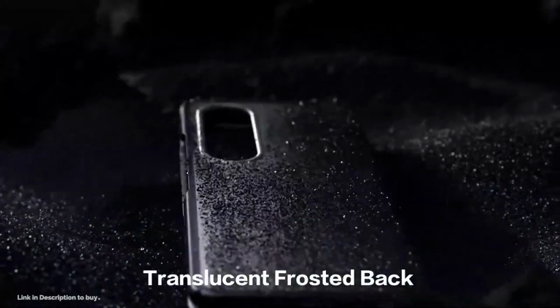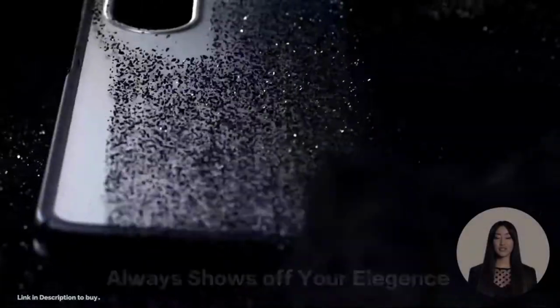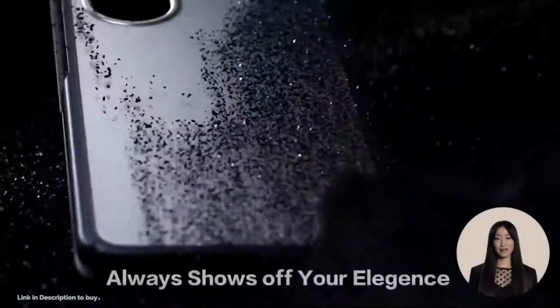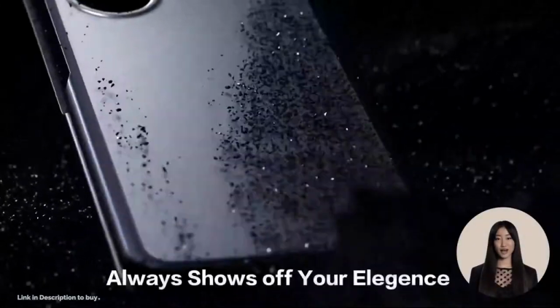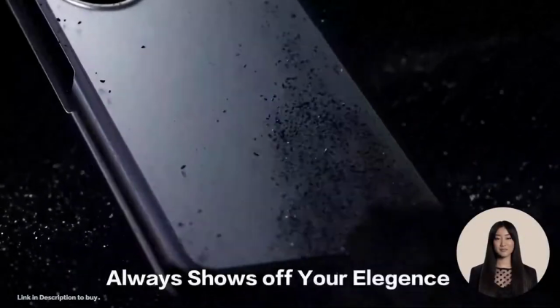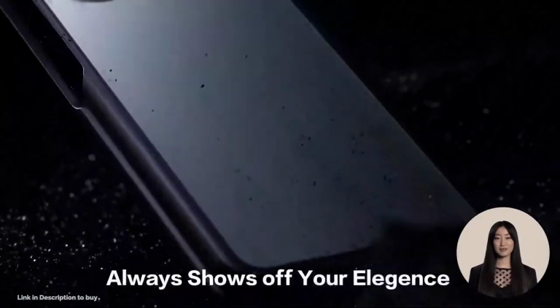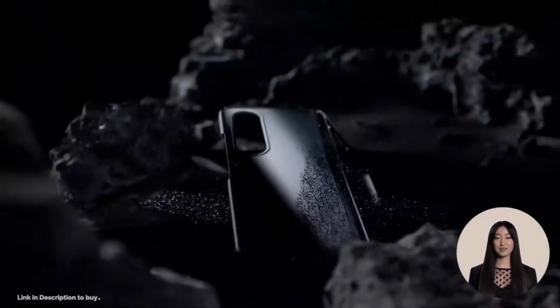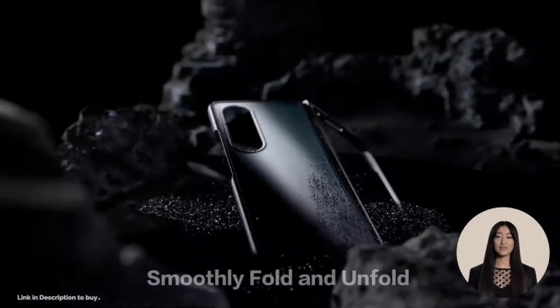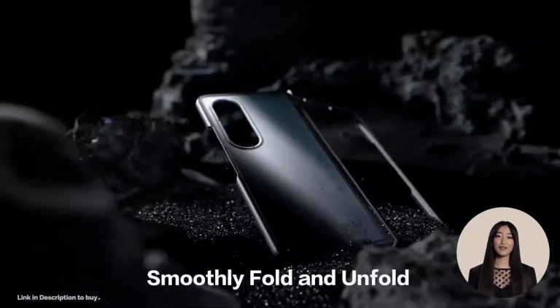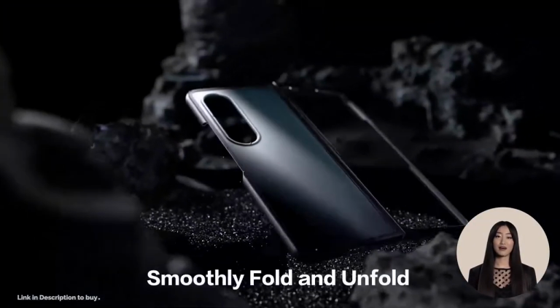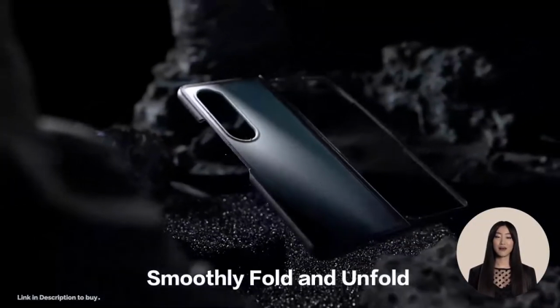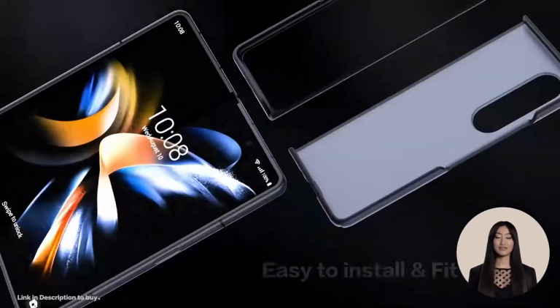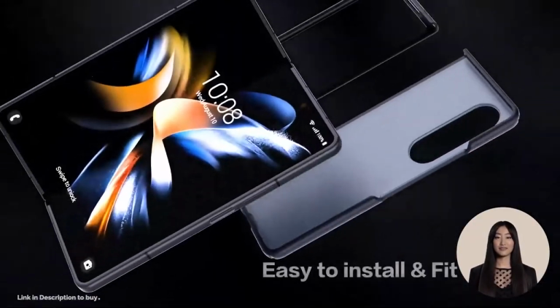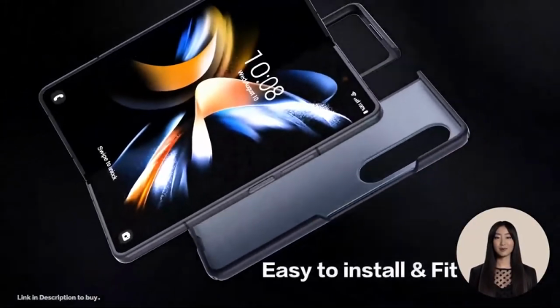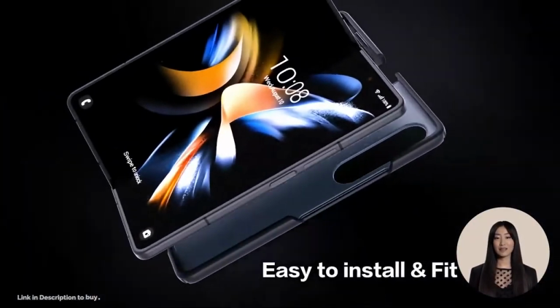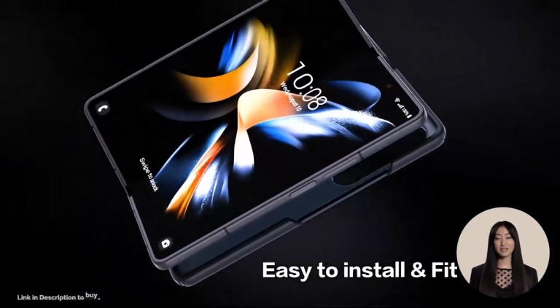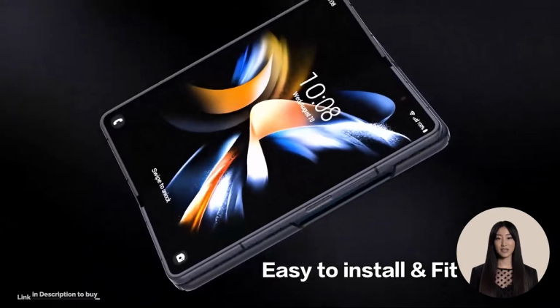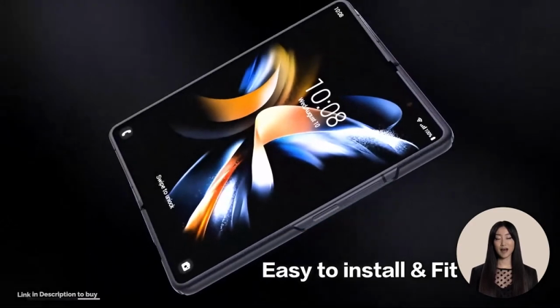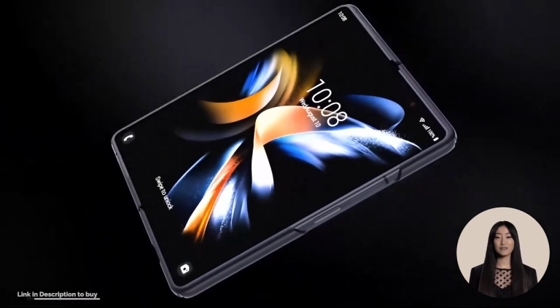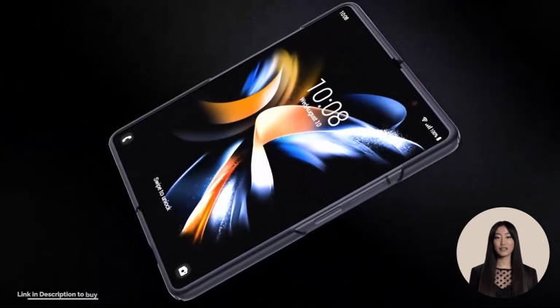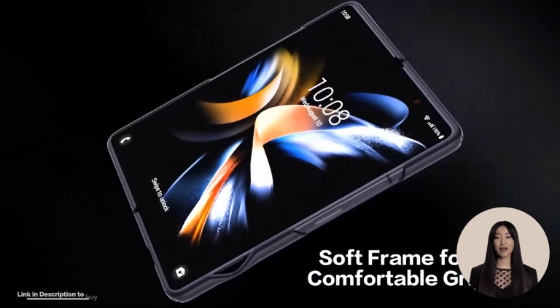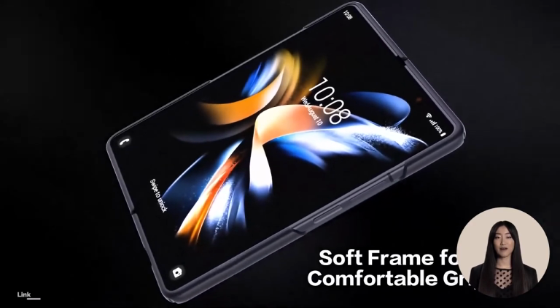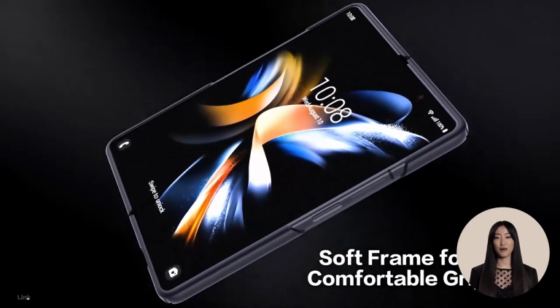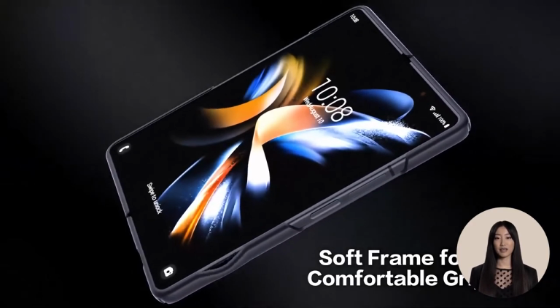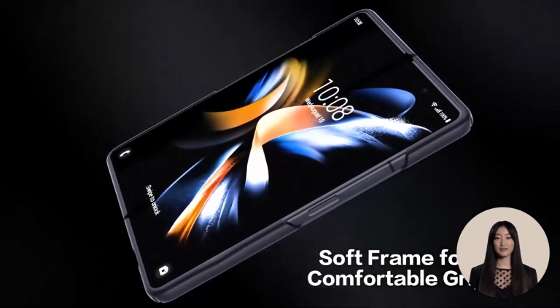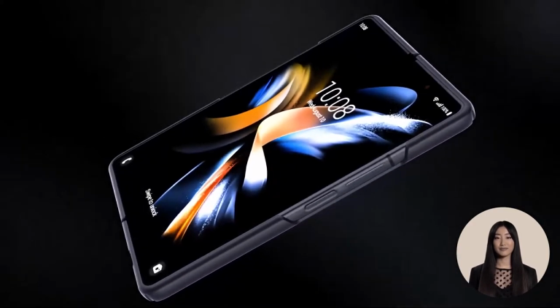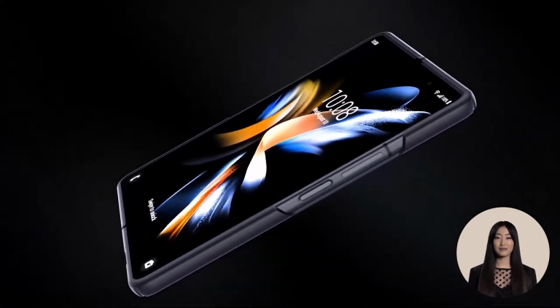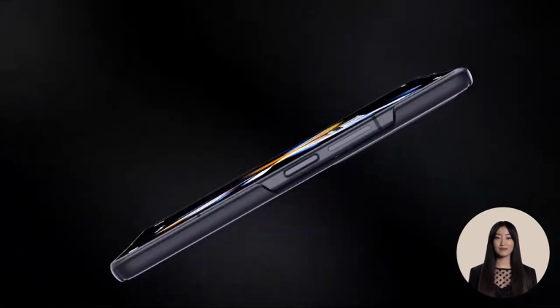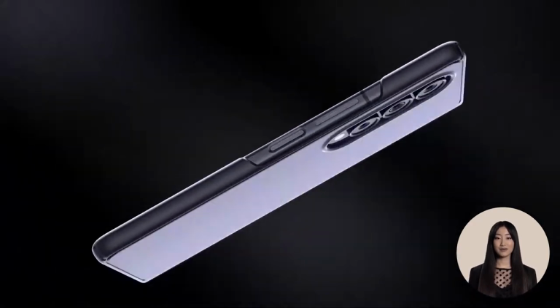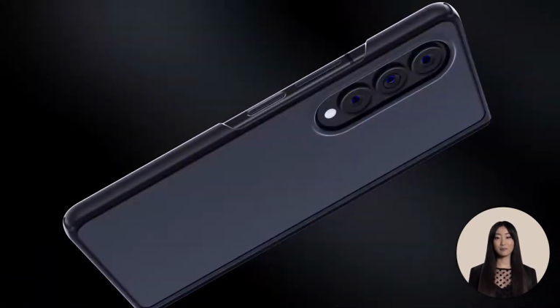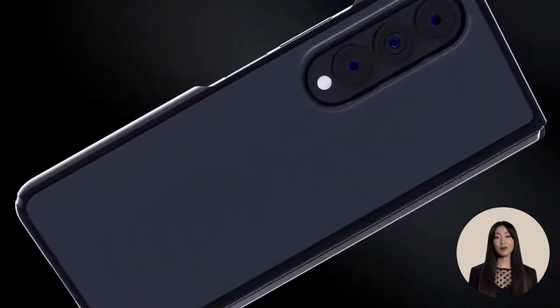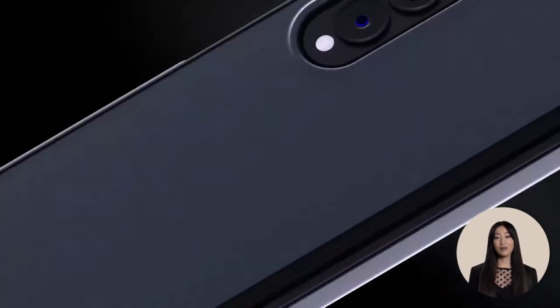Wrapped in an upgraded nano-oleophobic and skin-friendly layer, this Samsung Galaxy Z Fold 4 case with matte back effectively resists stains, scratches, and fingerprints.